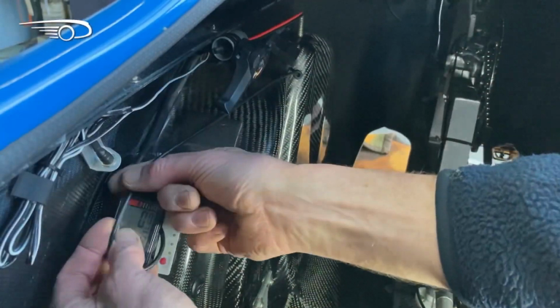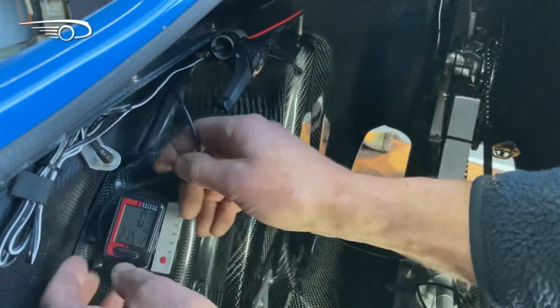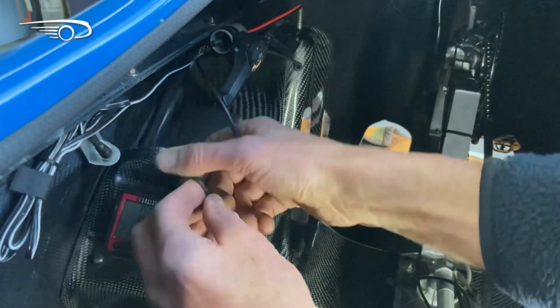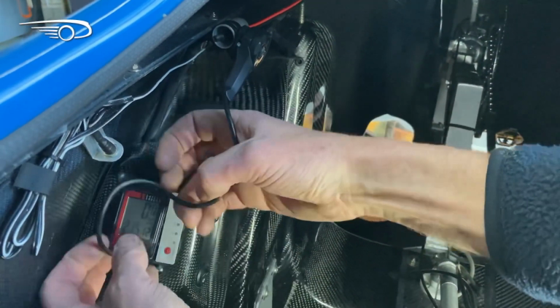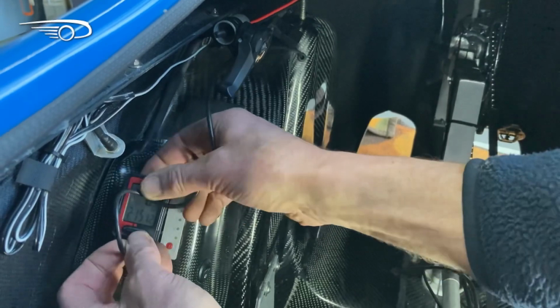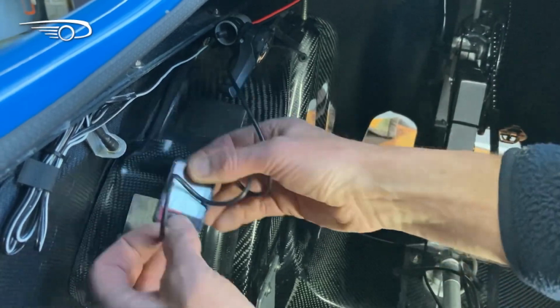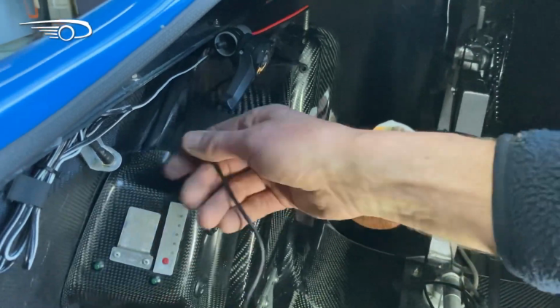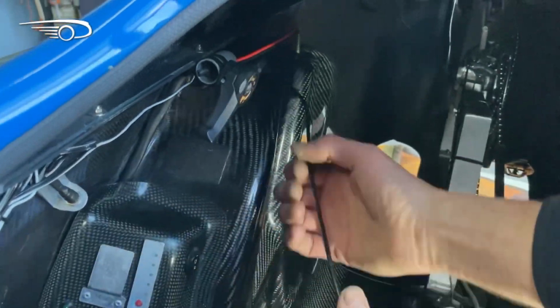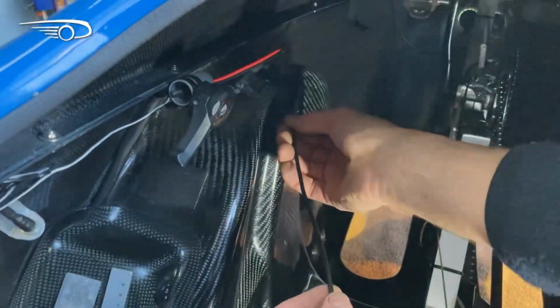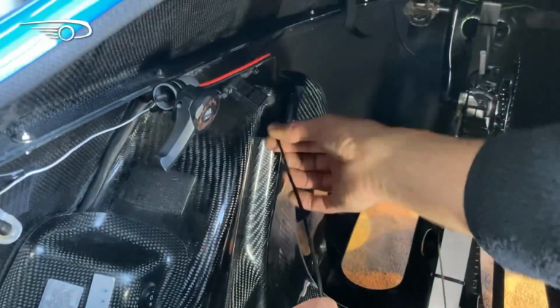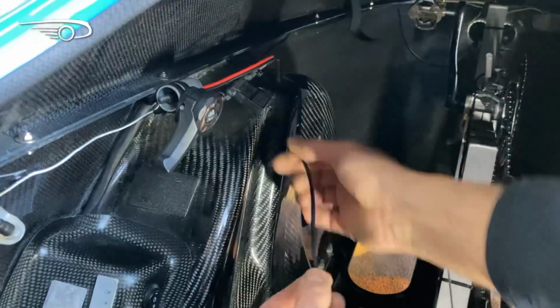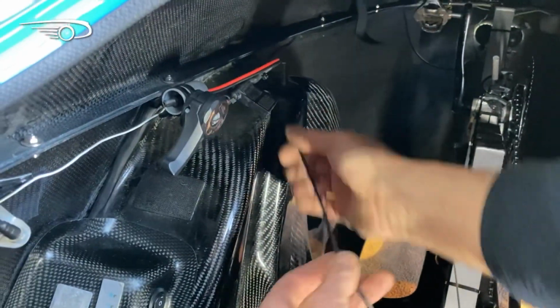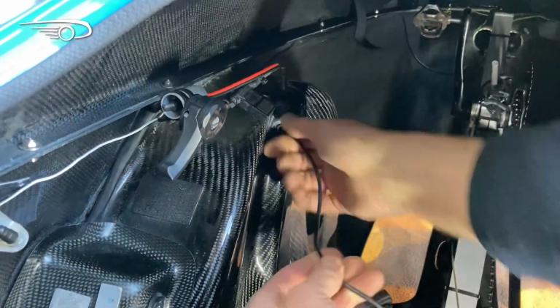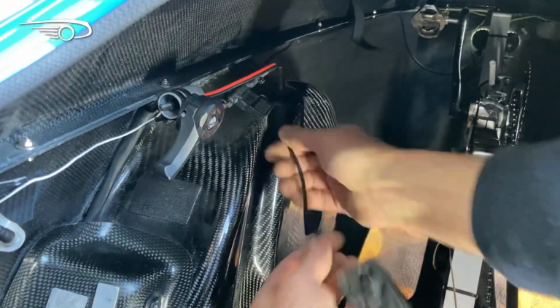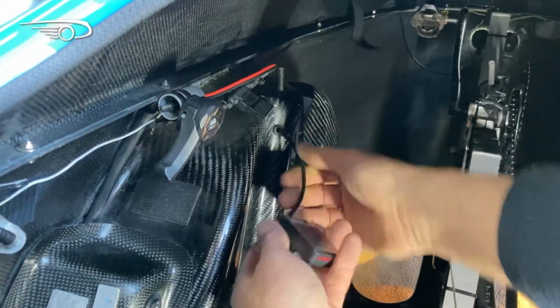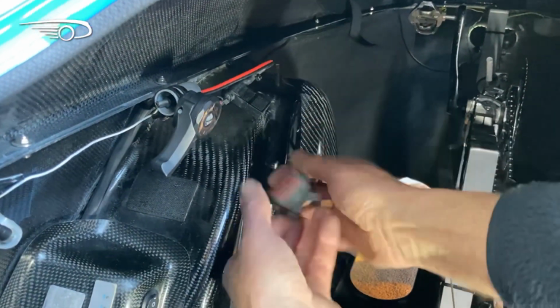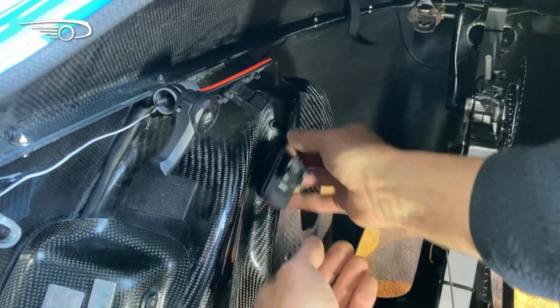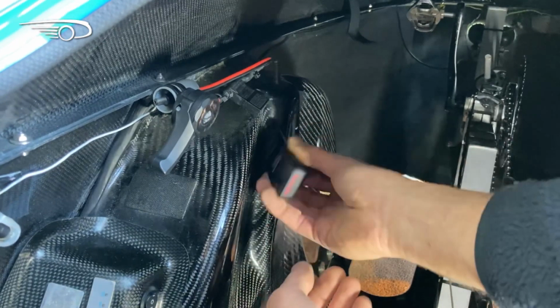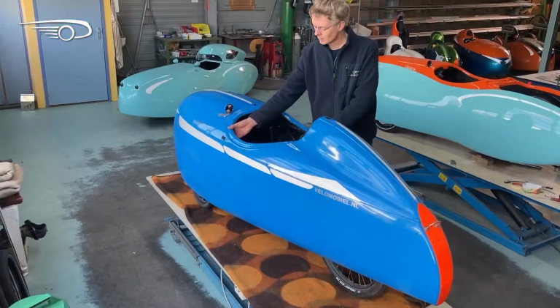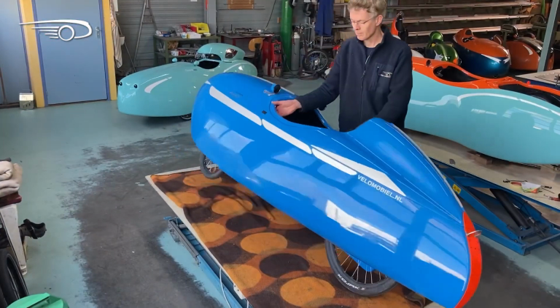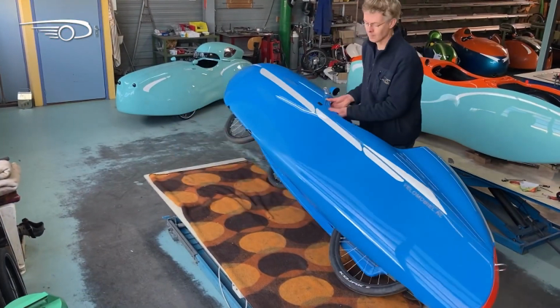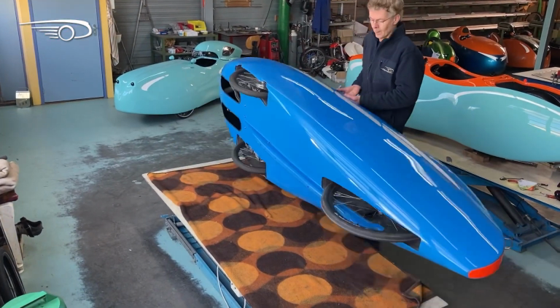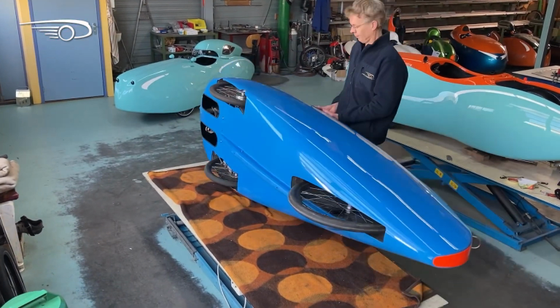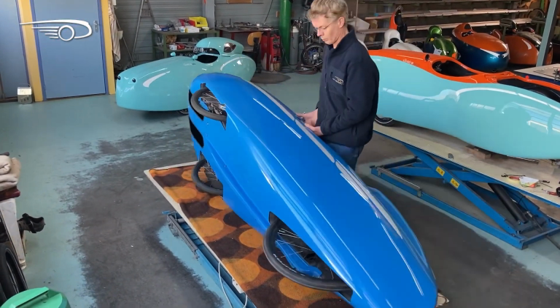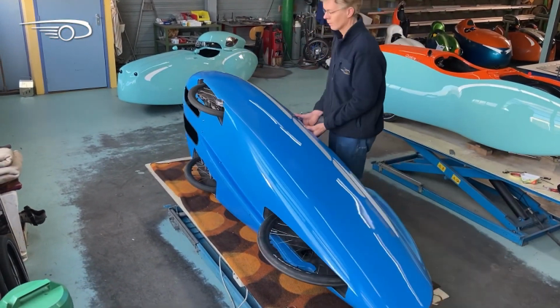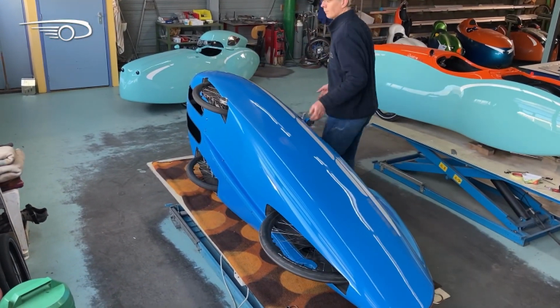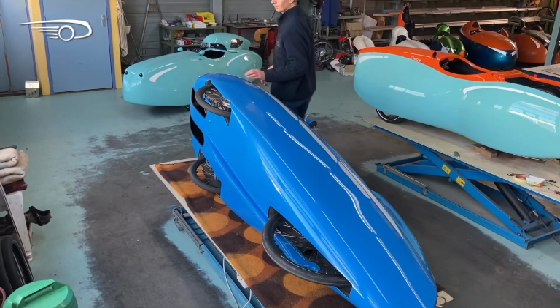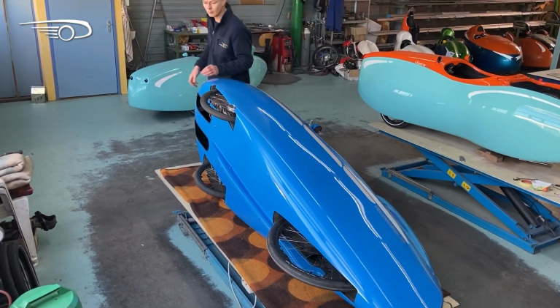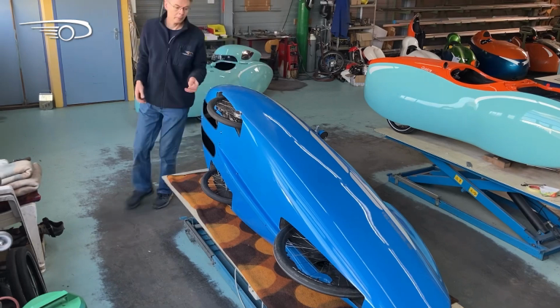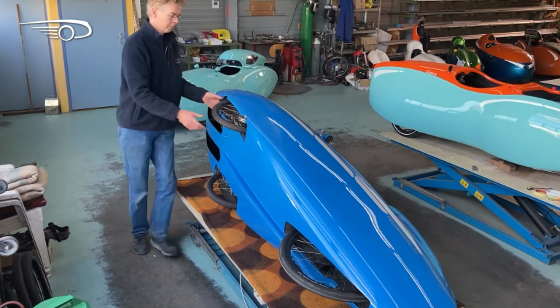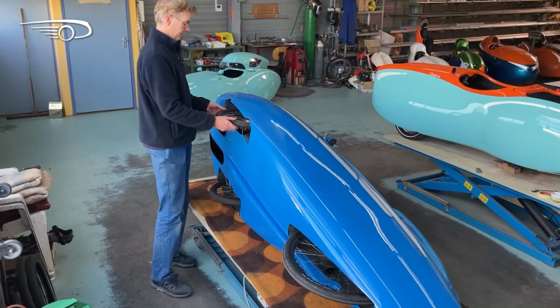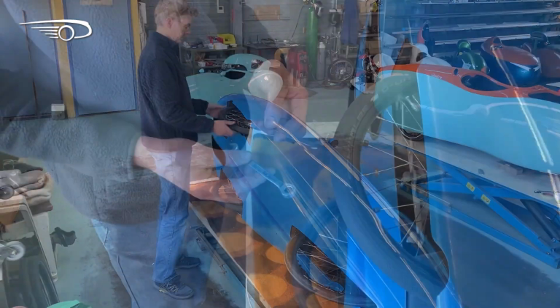Now you take the computer off the mount and push the wire through the wheel well. Then you can turn the velomobile on its side so you can work at the lower side of the strut.